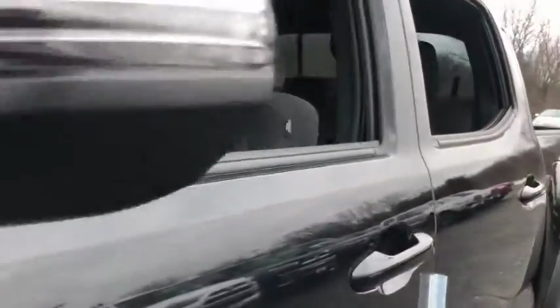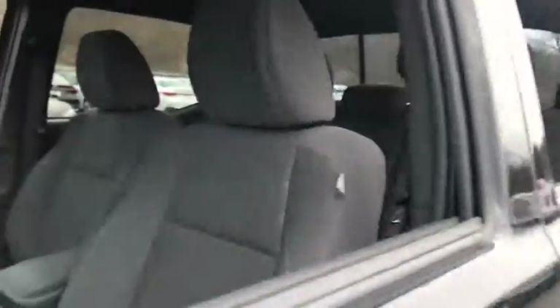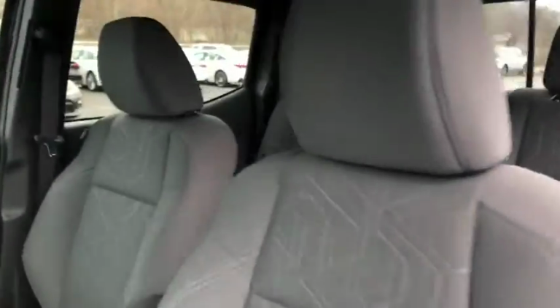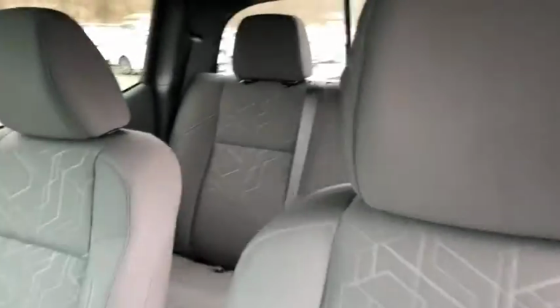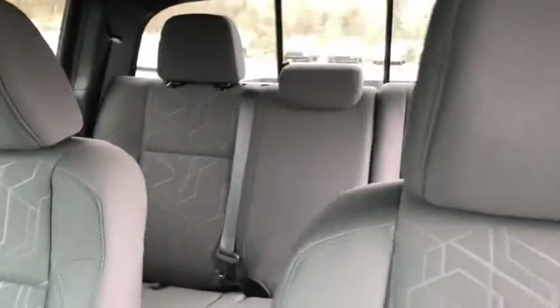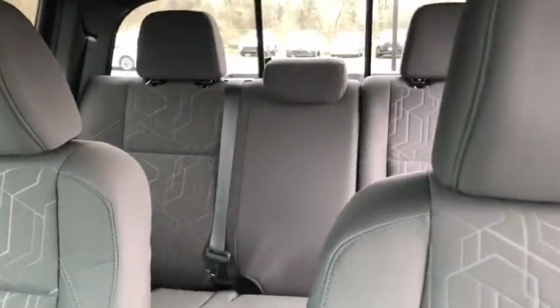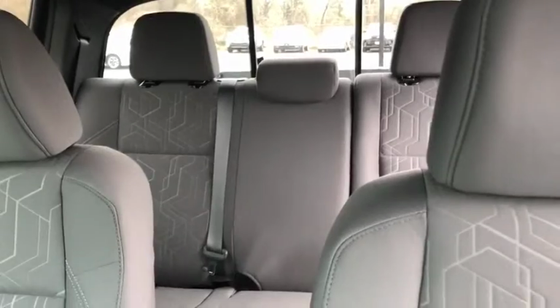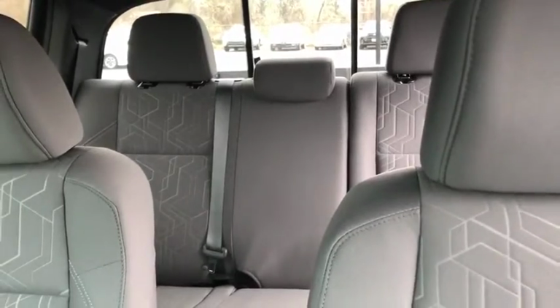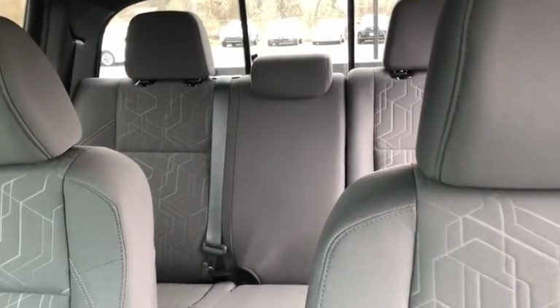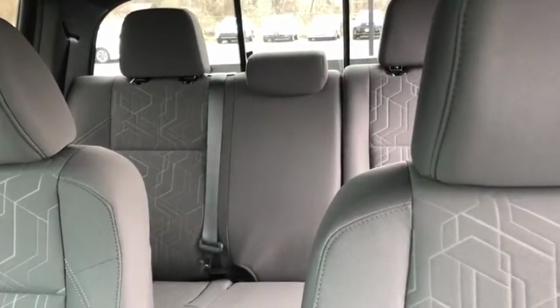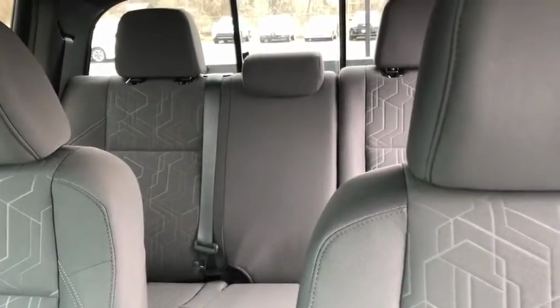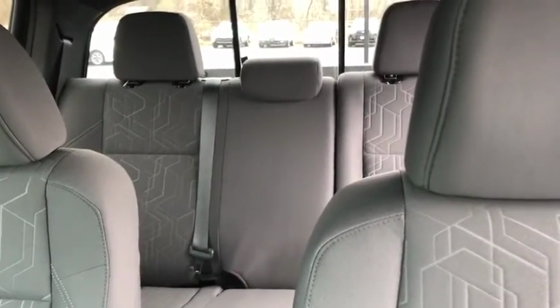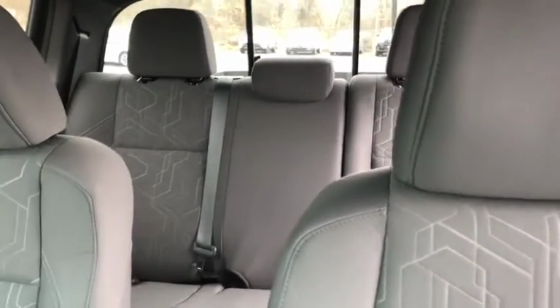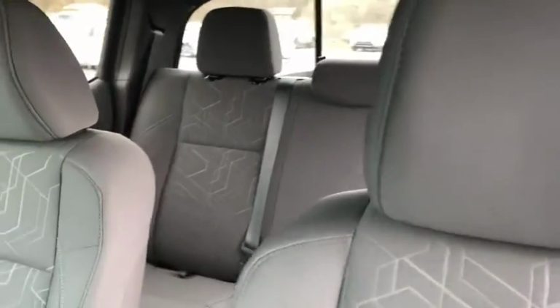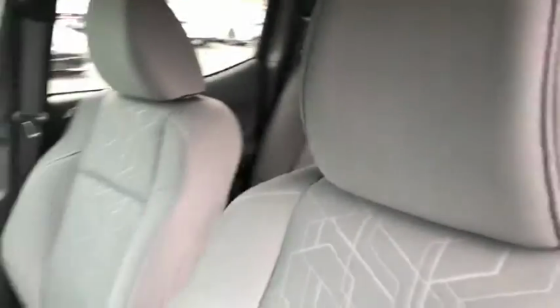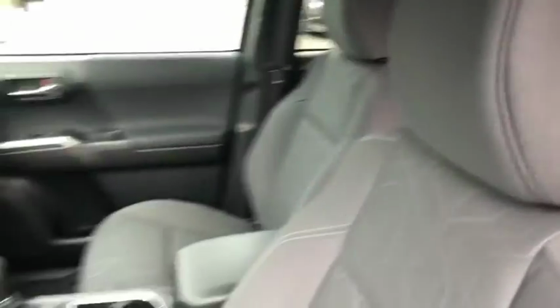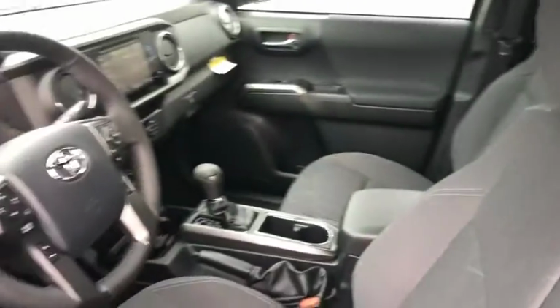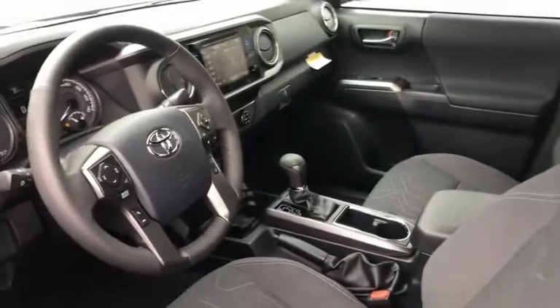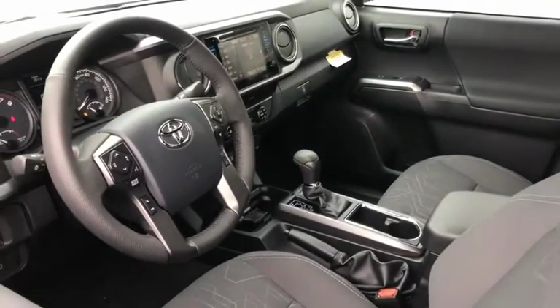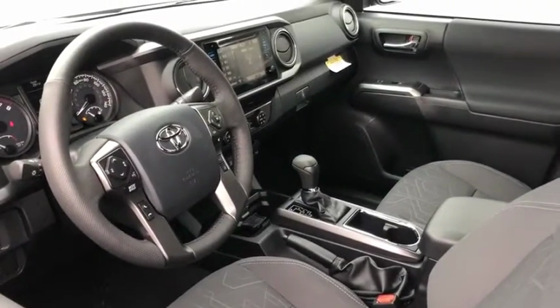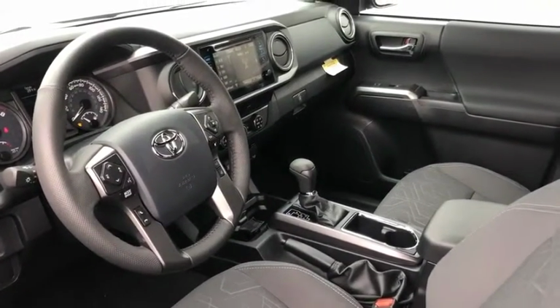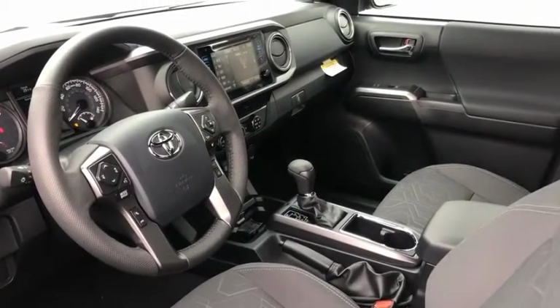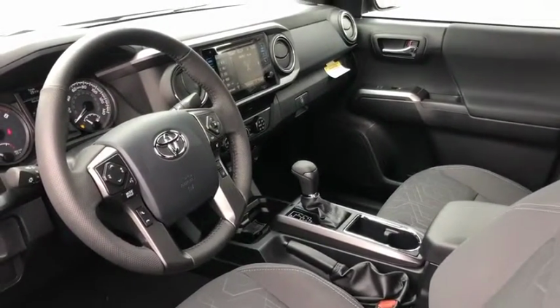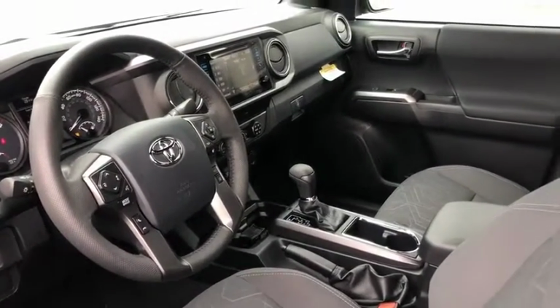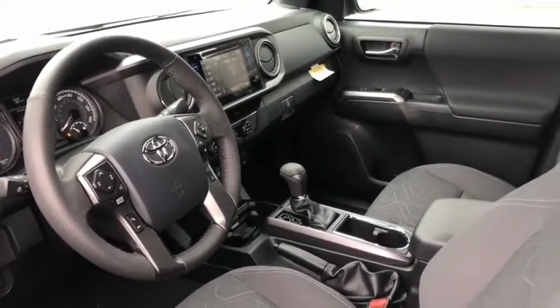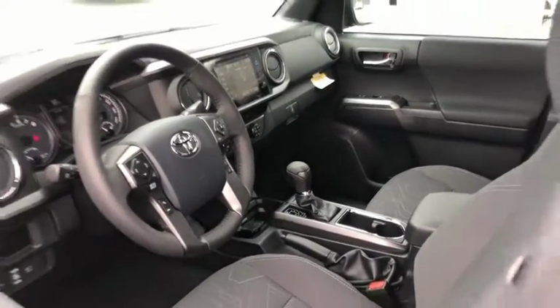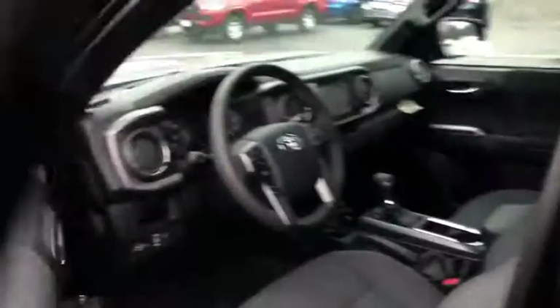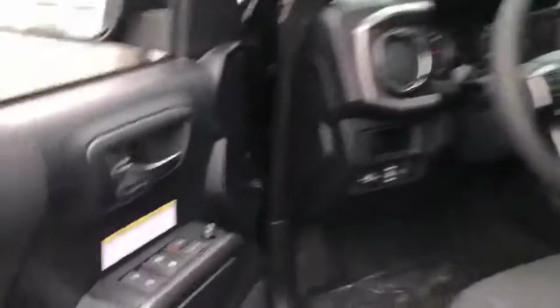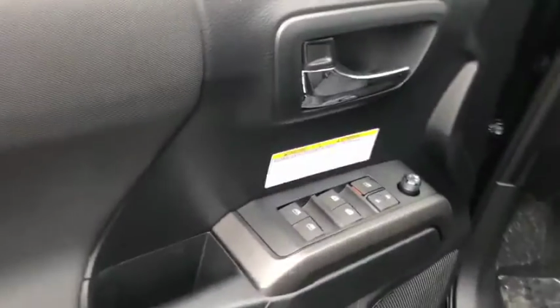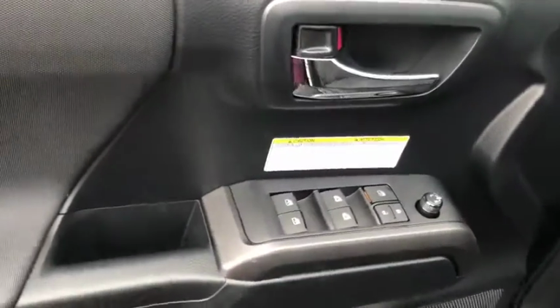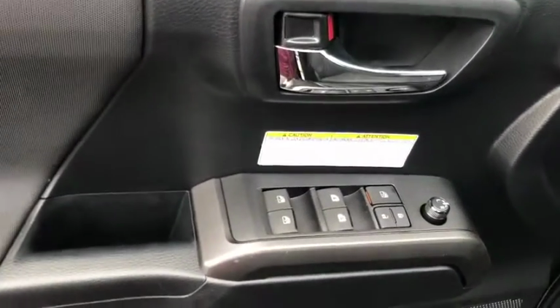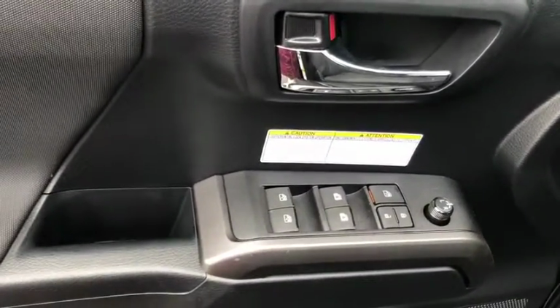Here are some of this vehicle's great options: traction control, running boards, navigation system, dual airbags, power steering, fog lights, CD player, trip computer, power windows, compass, electronic stability control, security system.